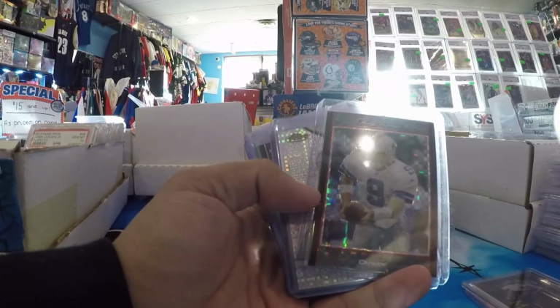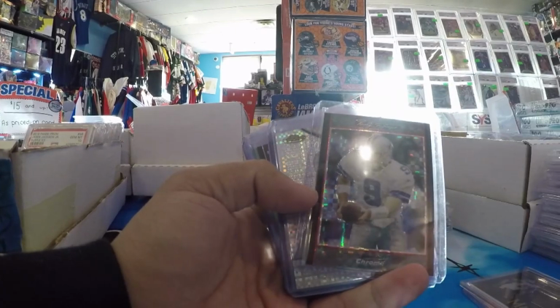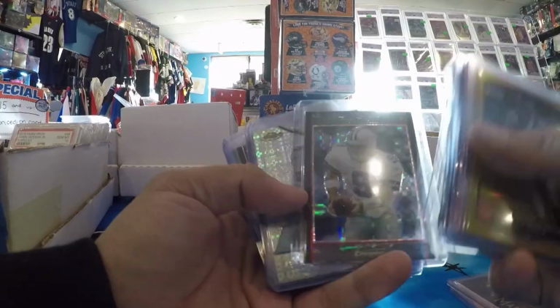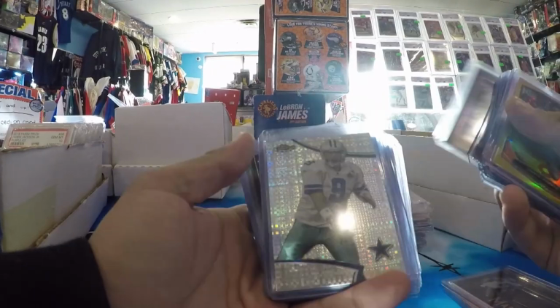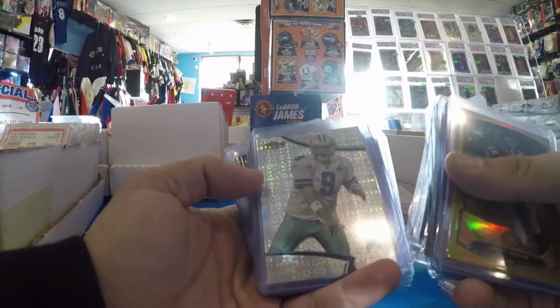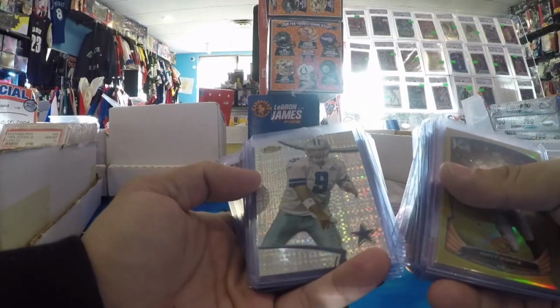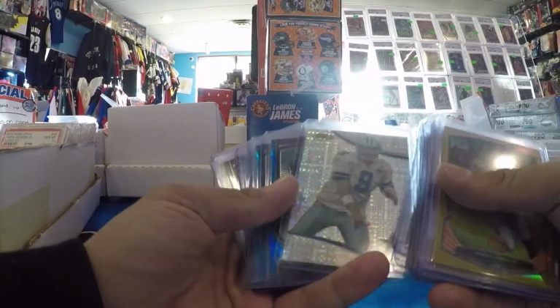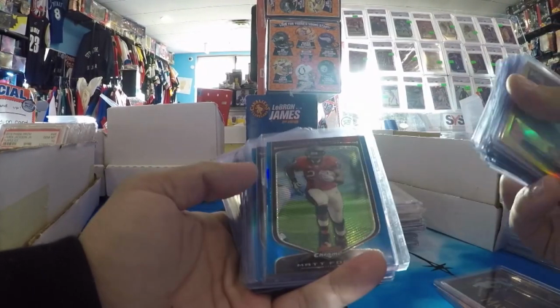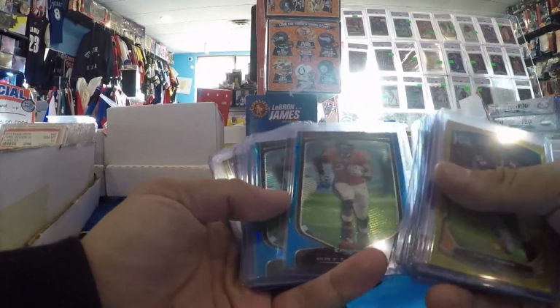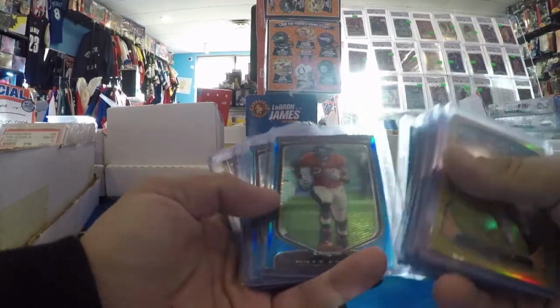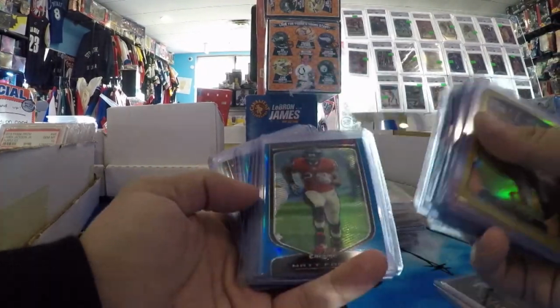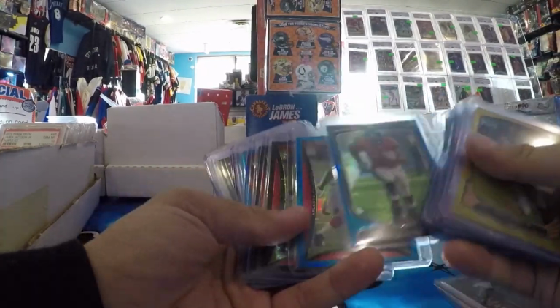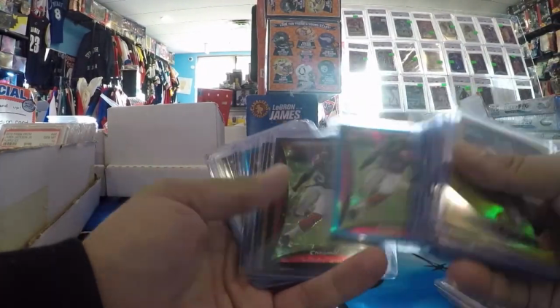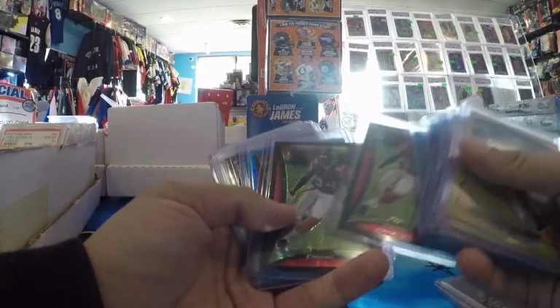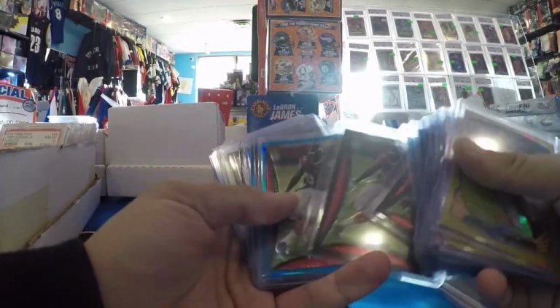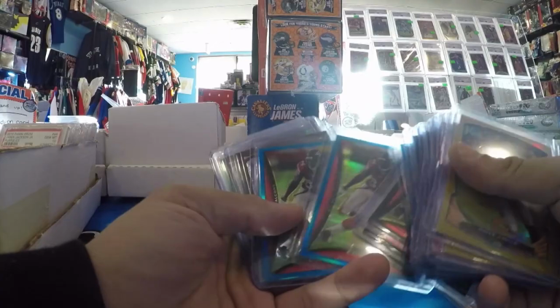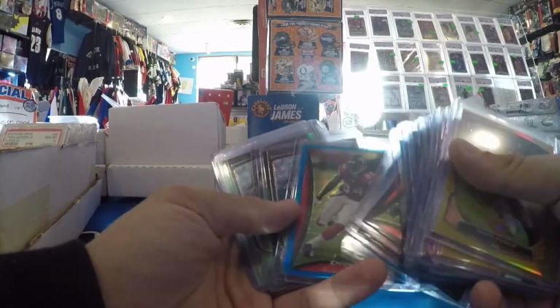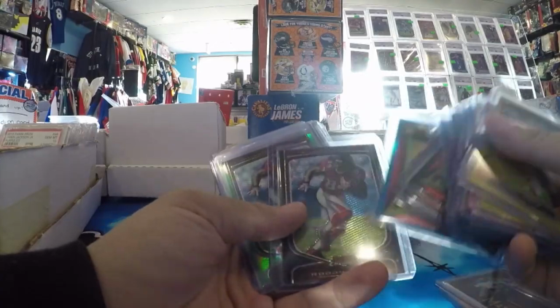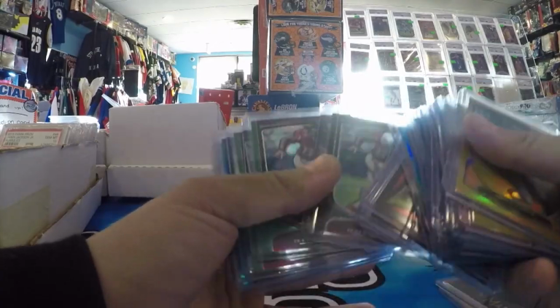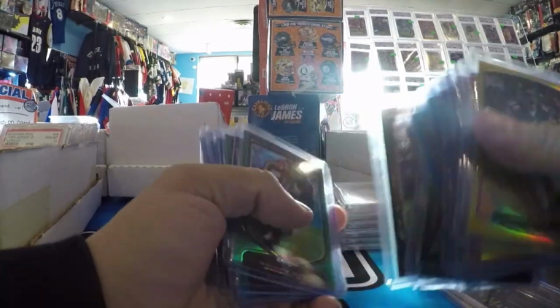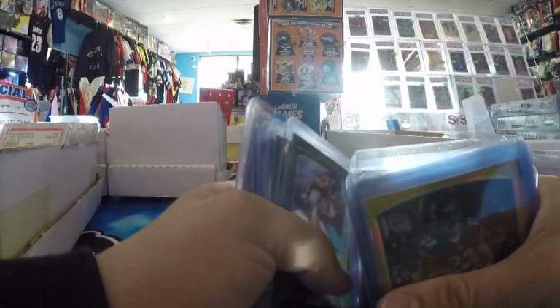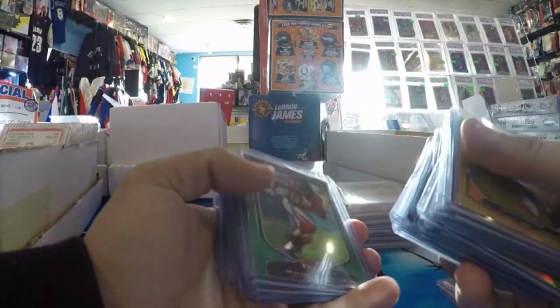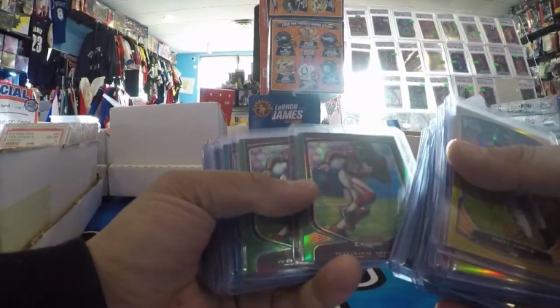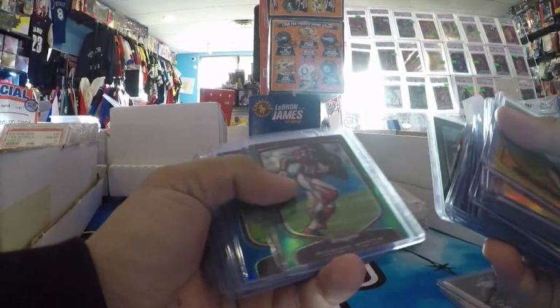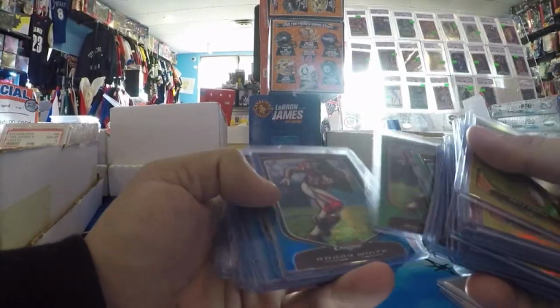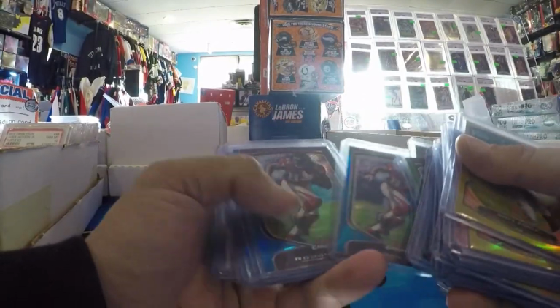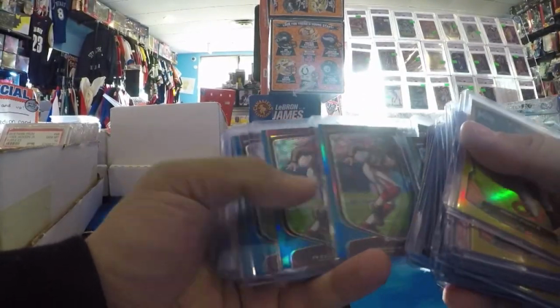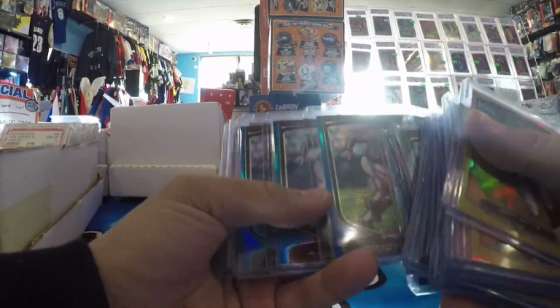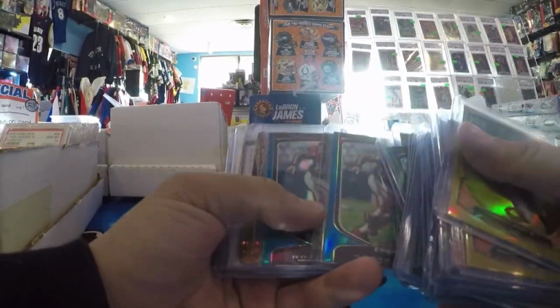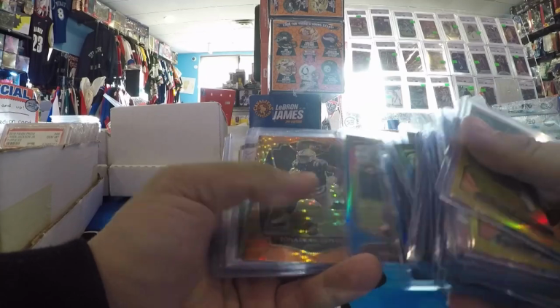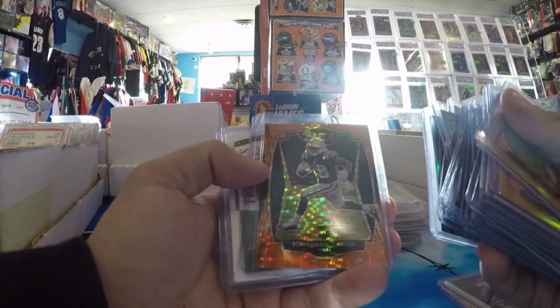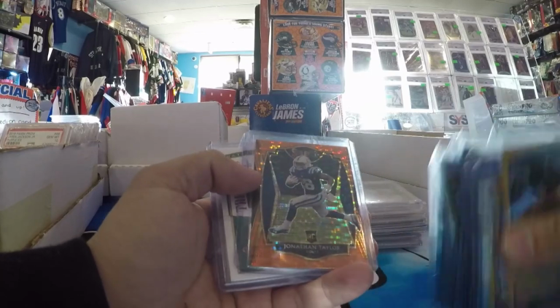Tony Romo, Topps Finest X-Fractor. Forte. A lot of numbered Roddy White, Forte — like stars, like semi-stars. Stars back in the day, but now not really. Worth too much.